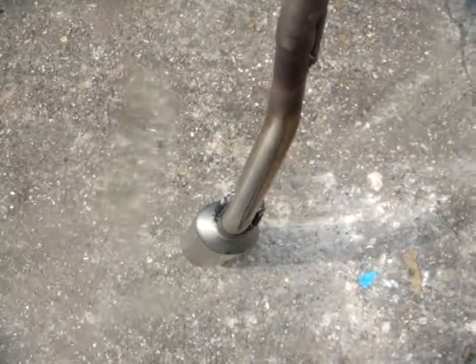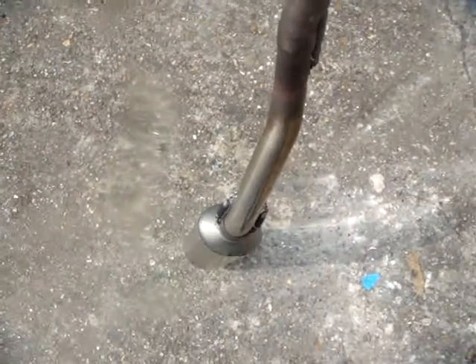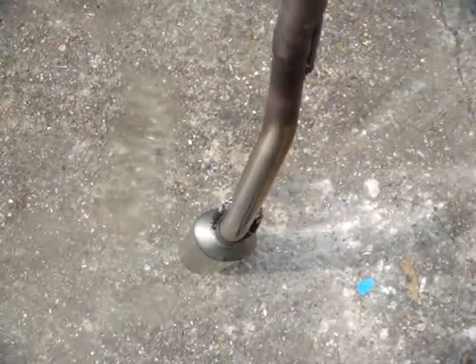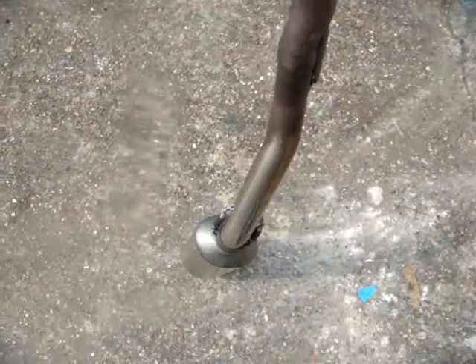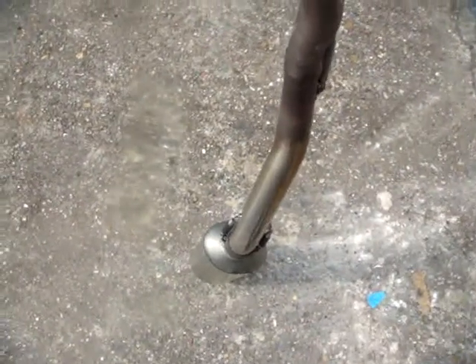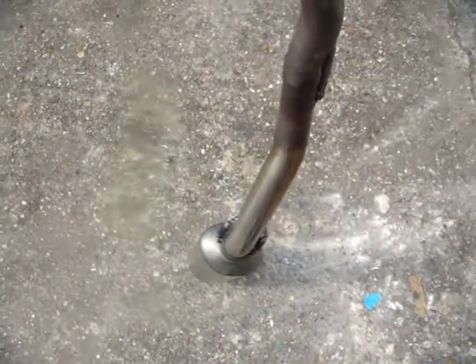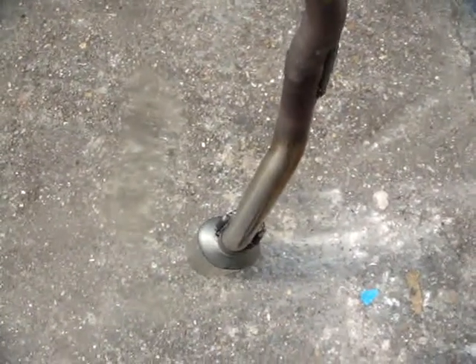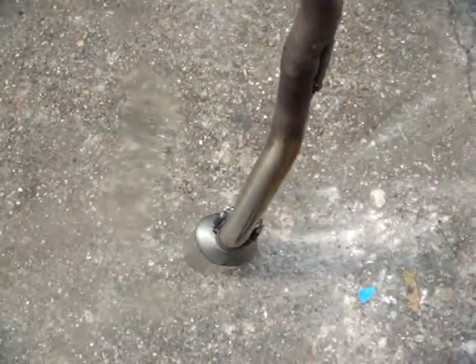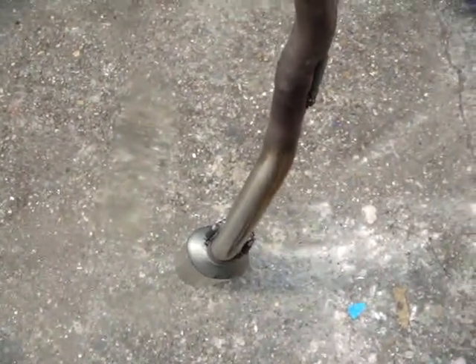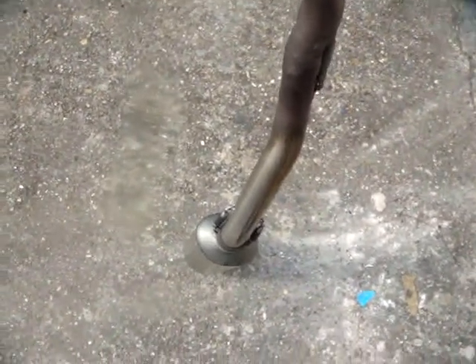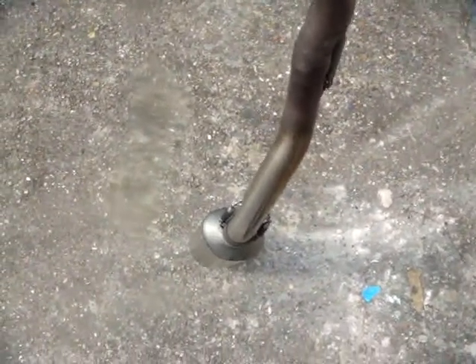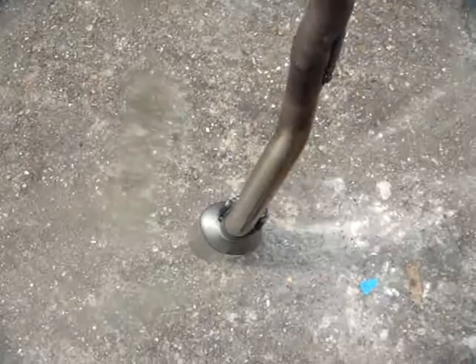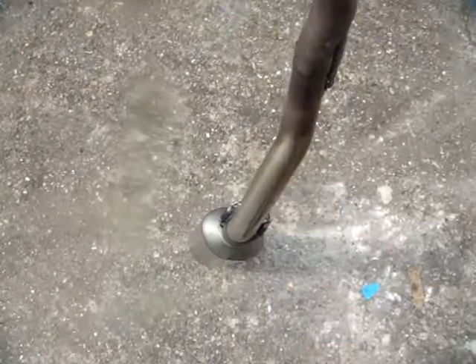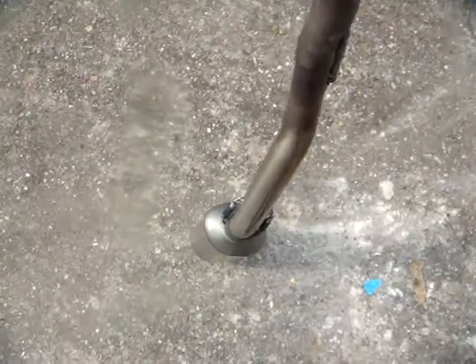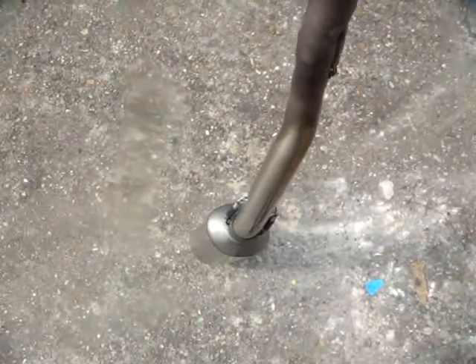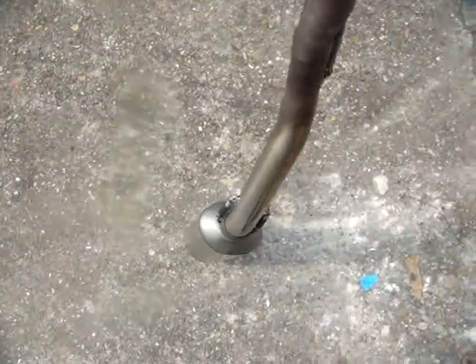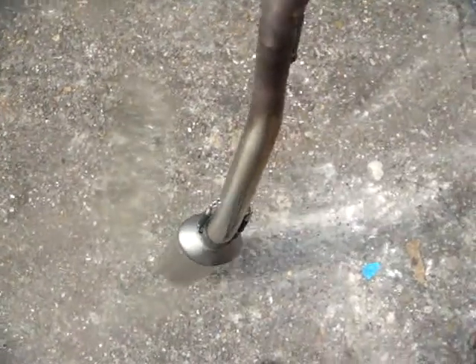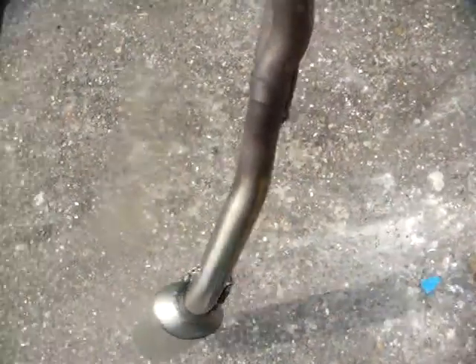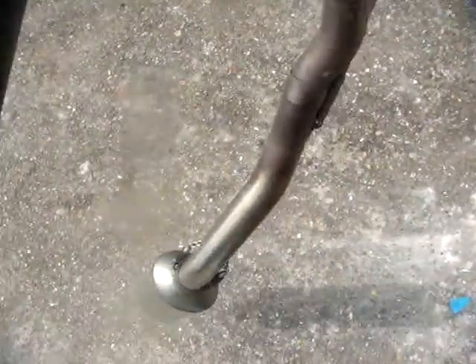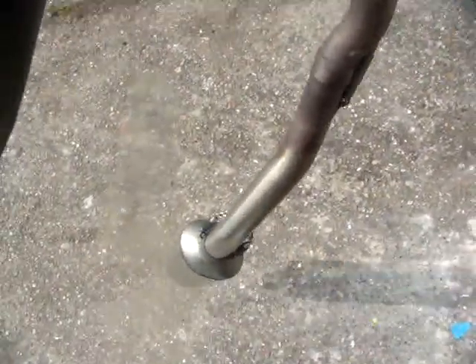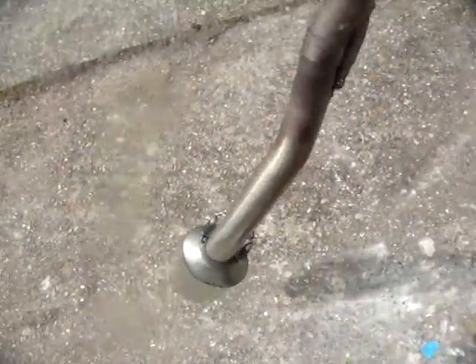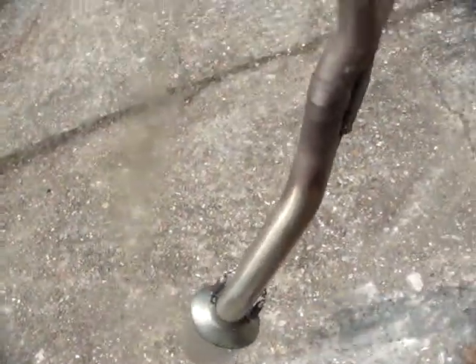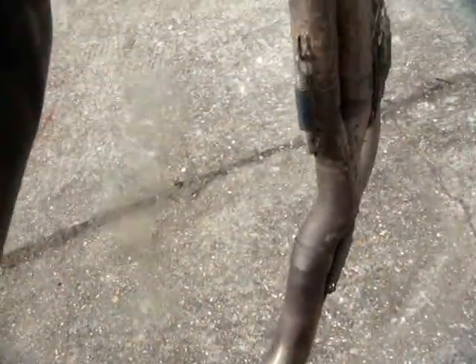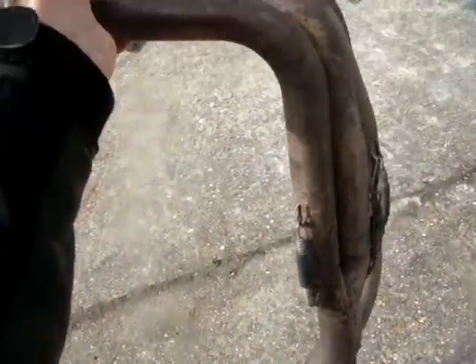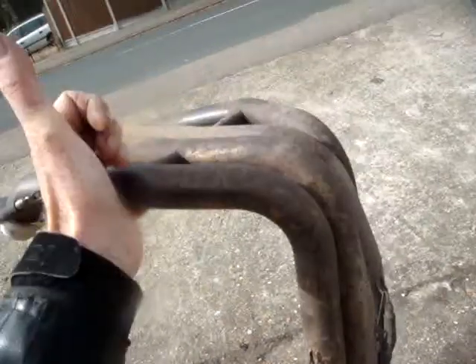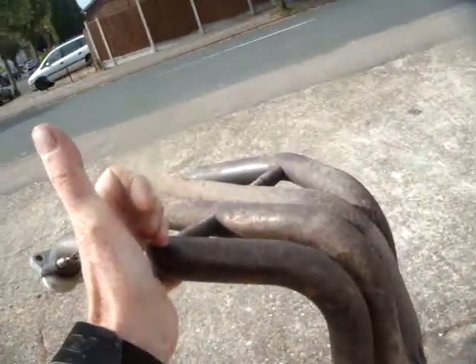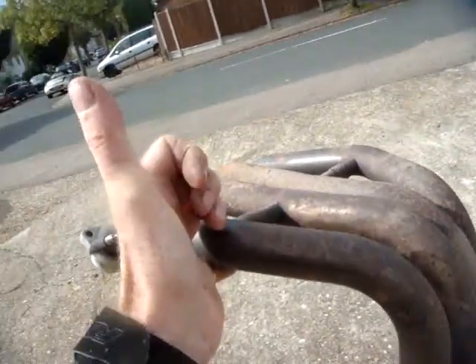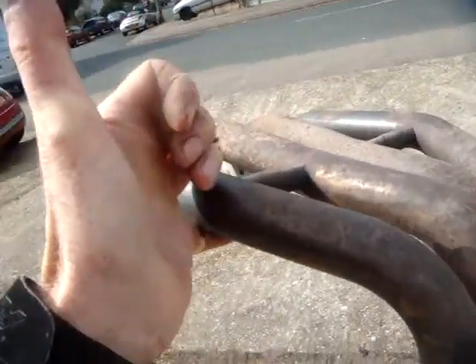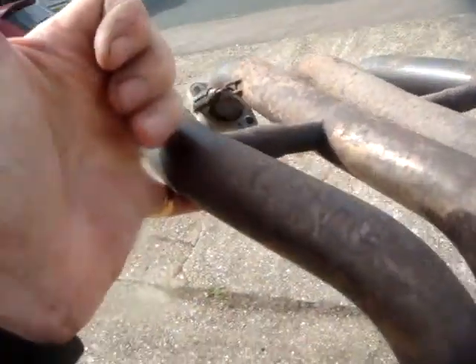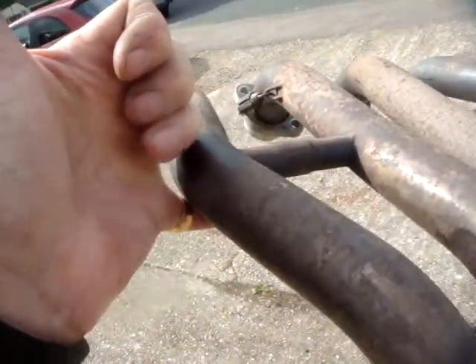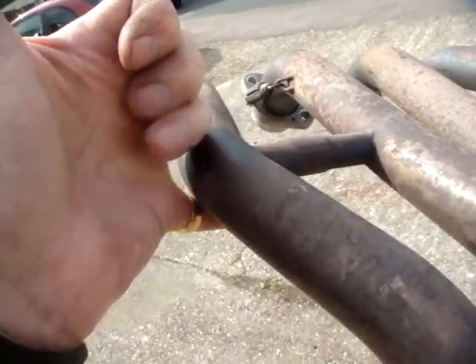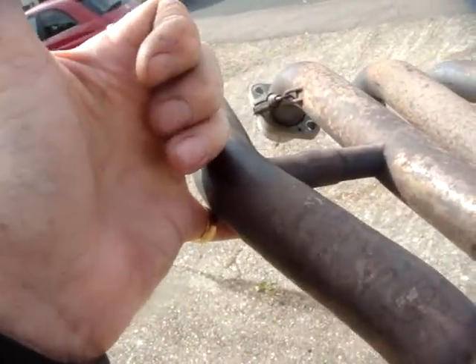This is just a quick demo to show just how light this titanium system on the GSX-R 600 is. Here you see it being levitated — there's the complete system and I'm doing it with my little finger.